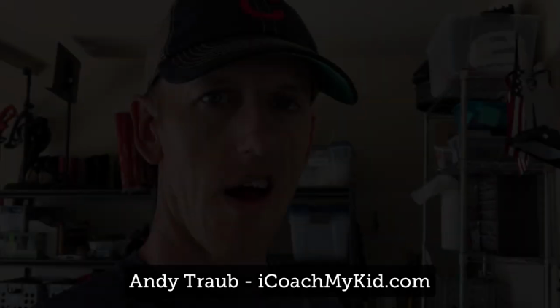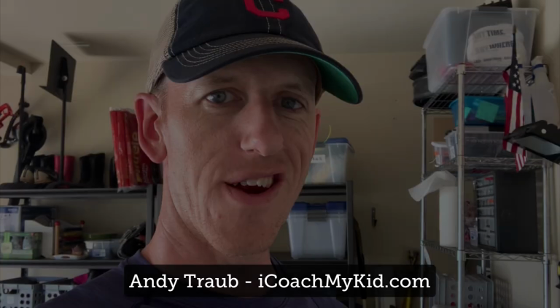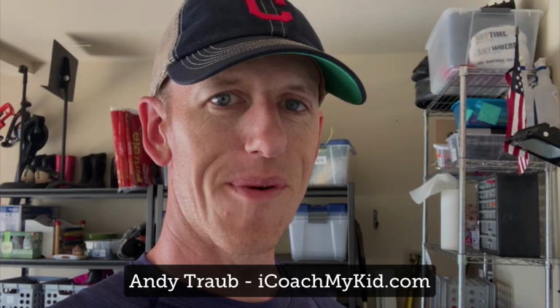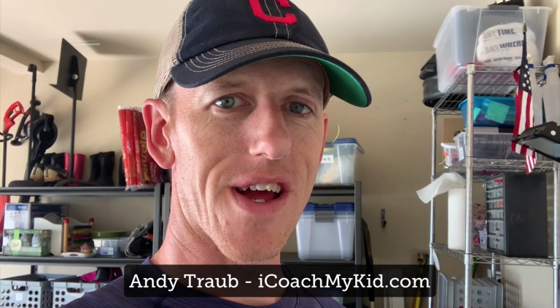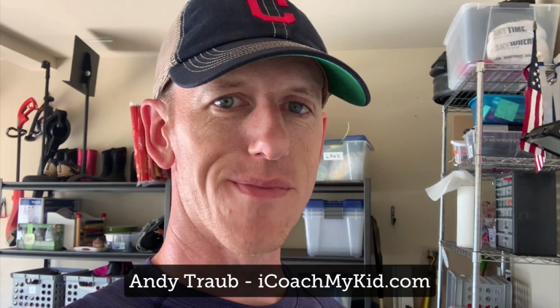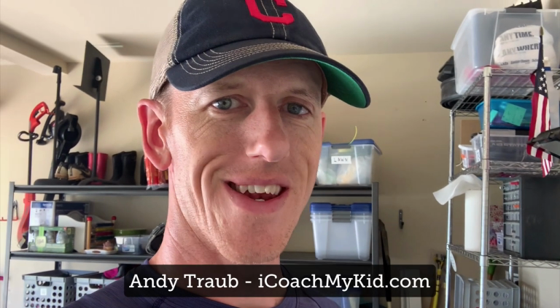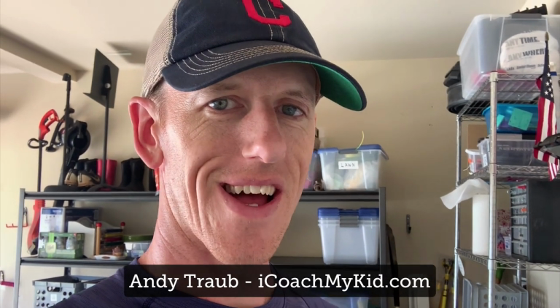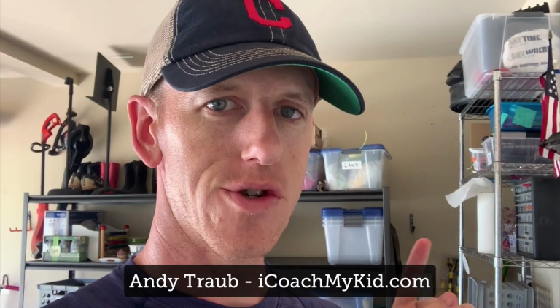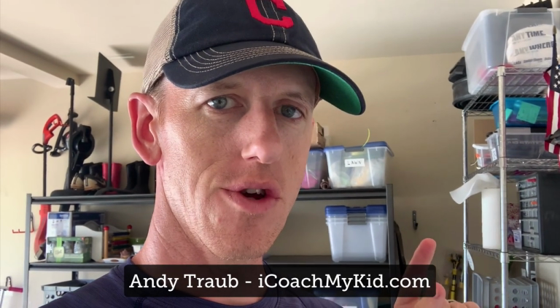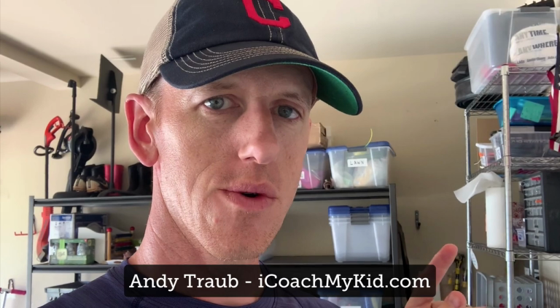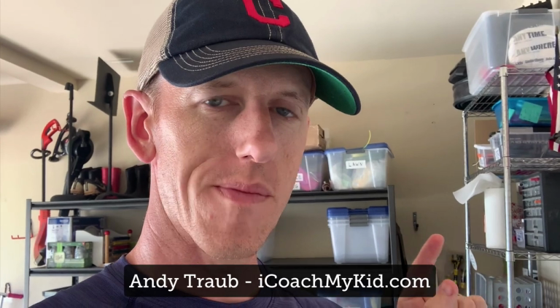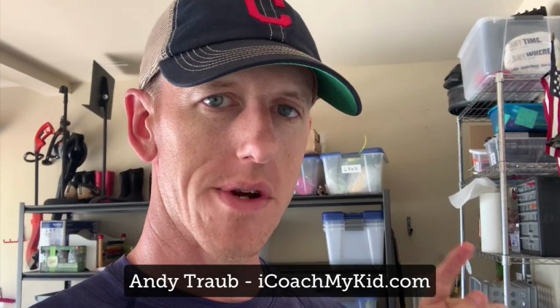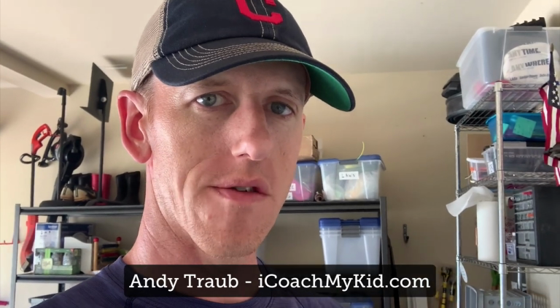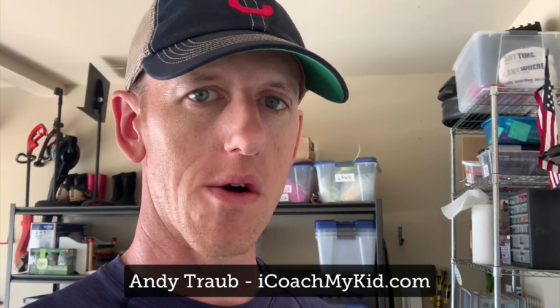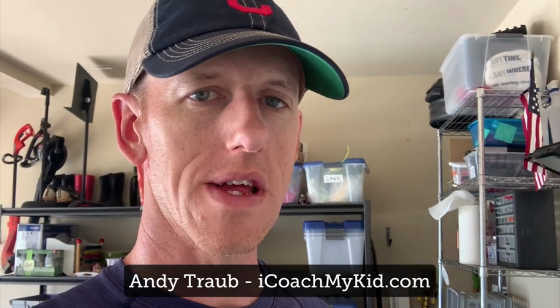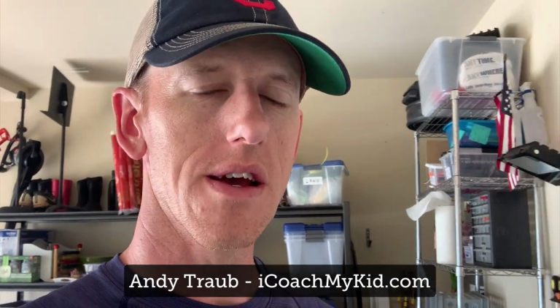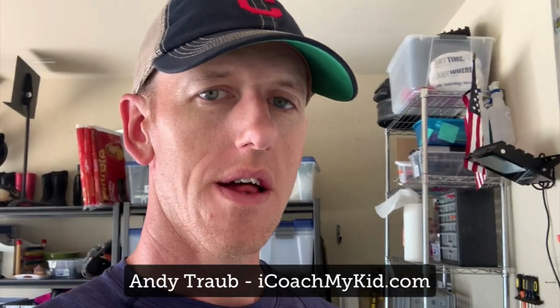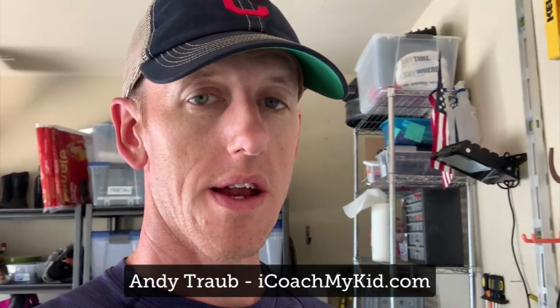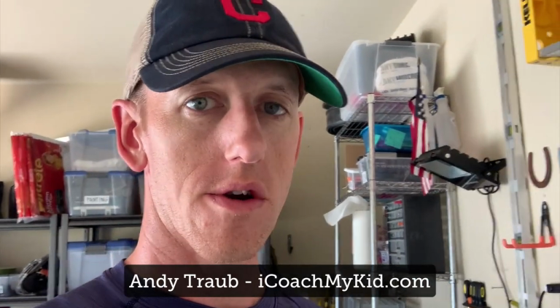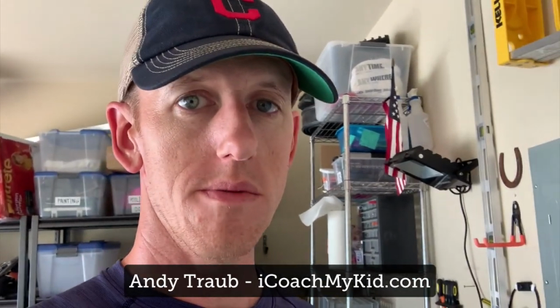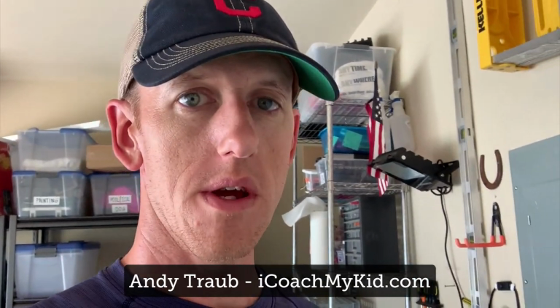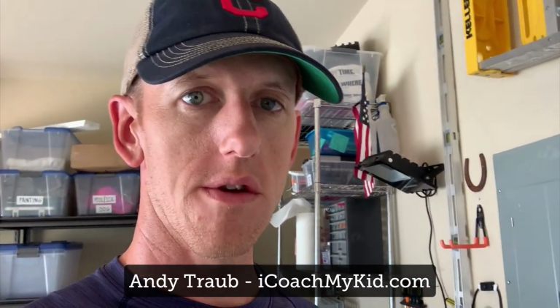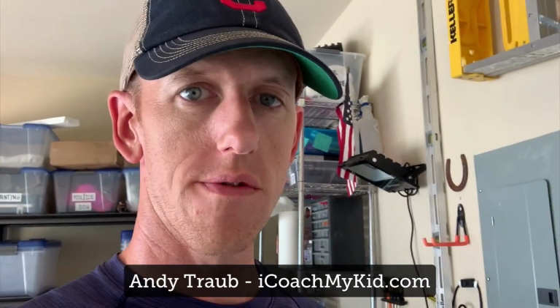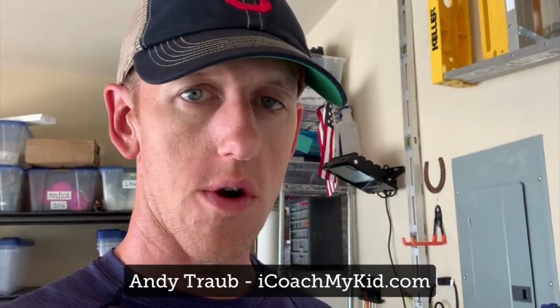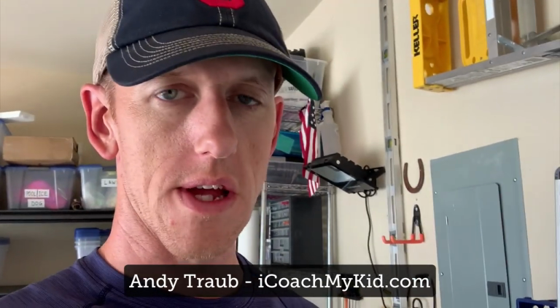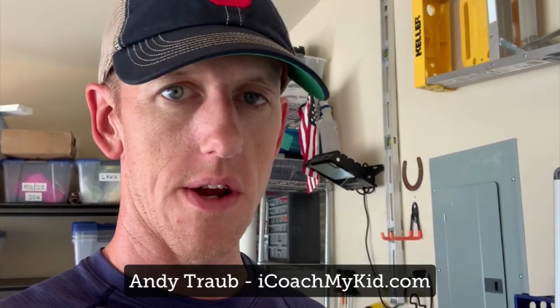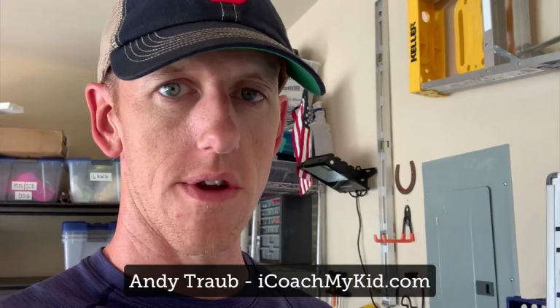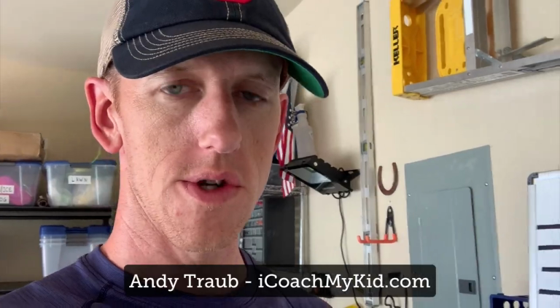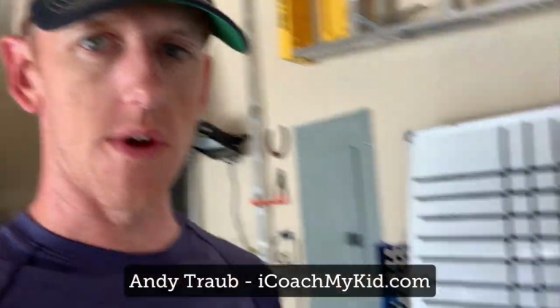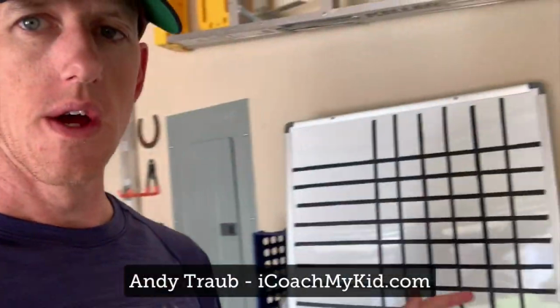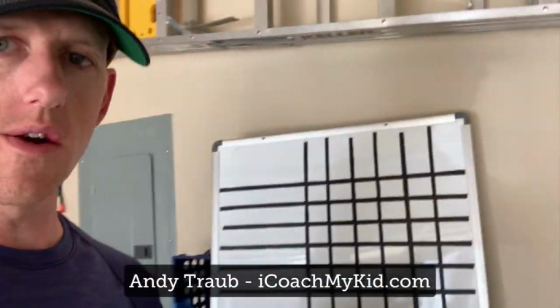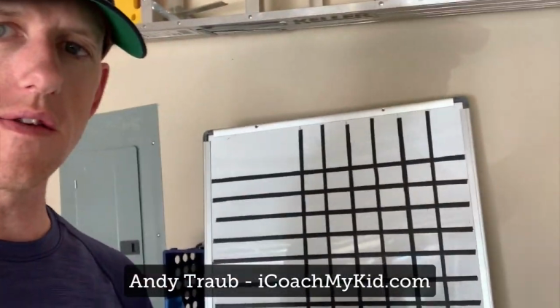Hey, Andy Traub here with iCoachMyKid.com. I want to show you something I put together for my local league that I would encourage you to maybe consider doing for your local league if they don't have a good solution. So here it is.